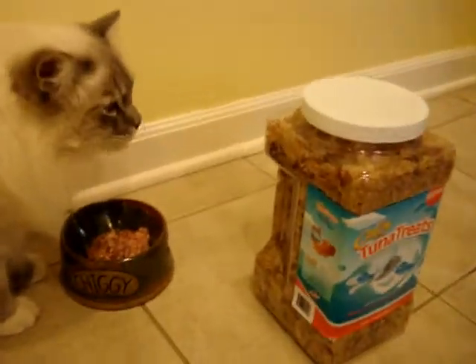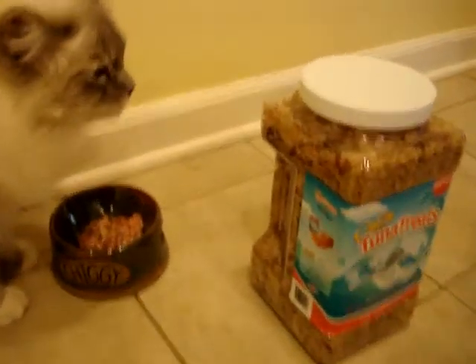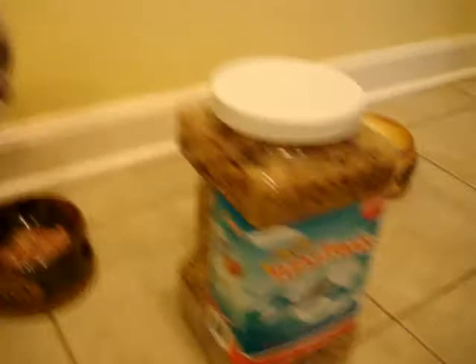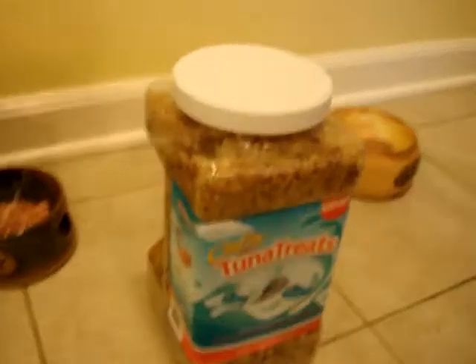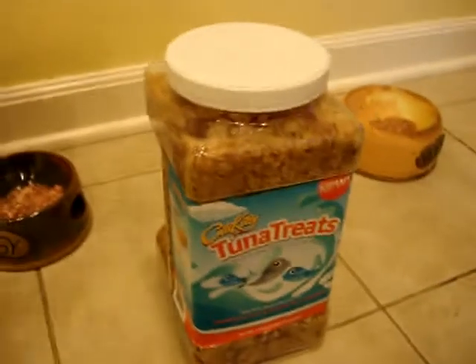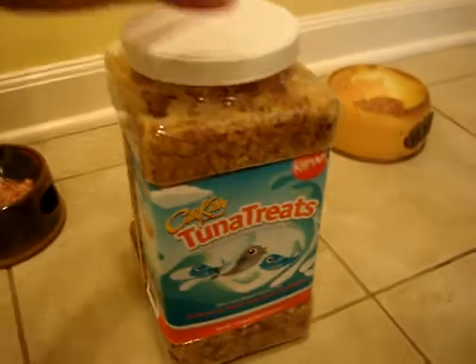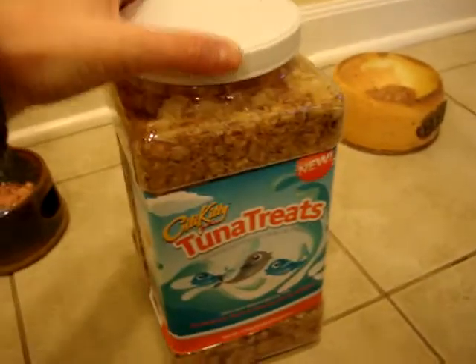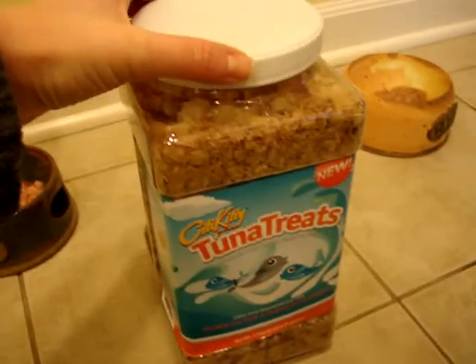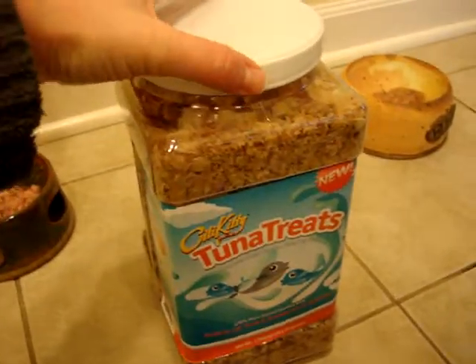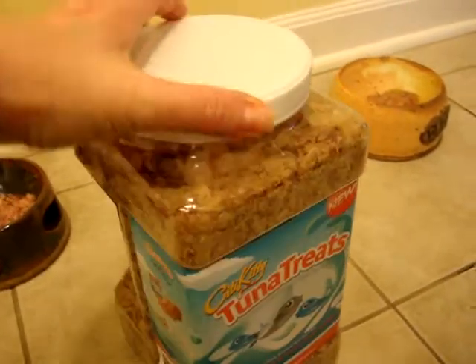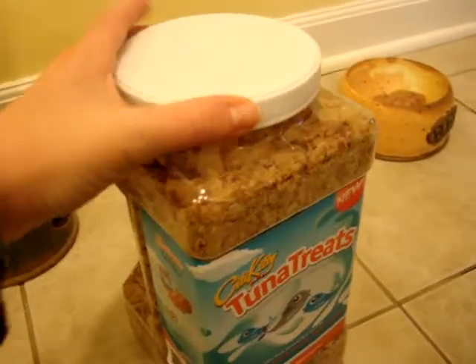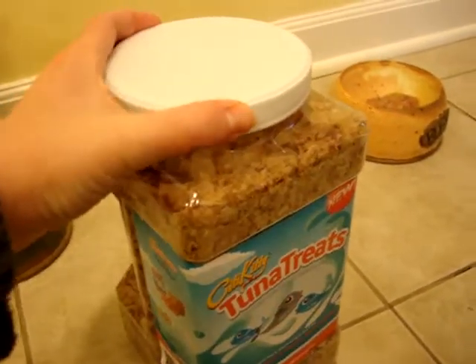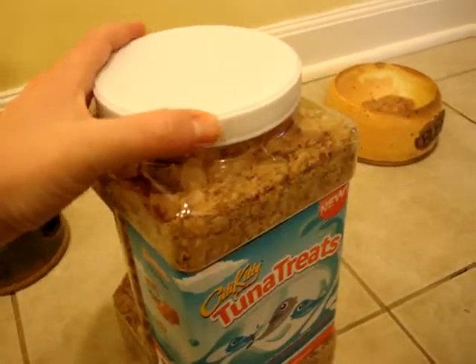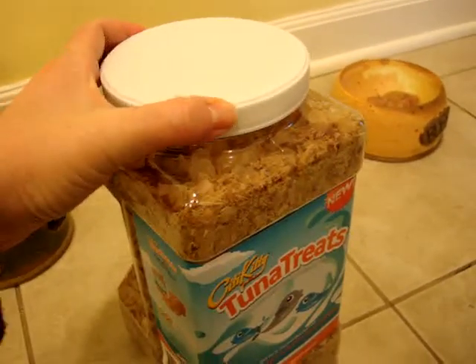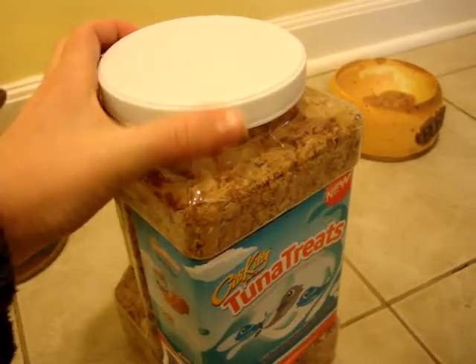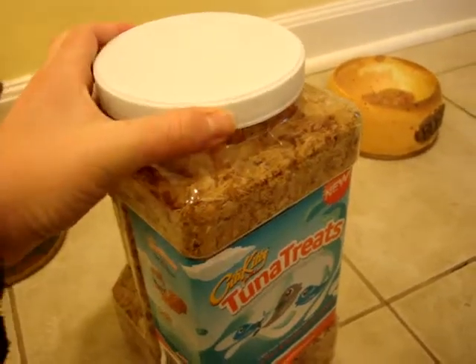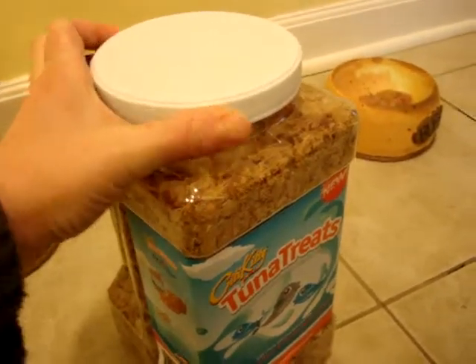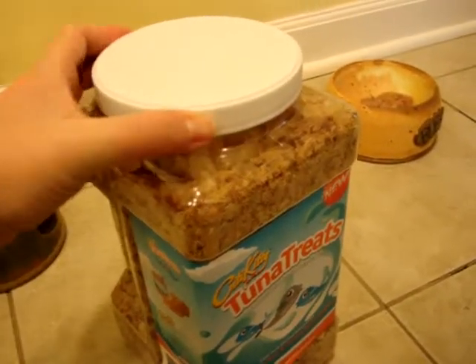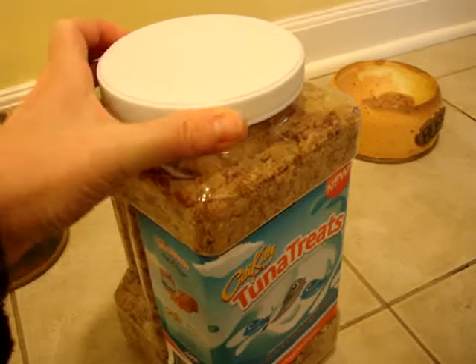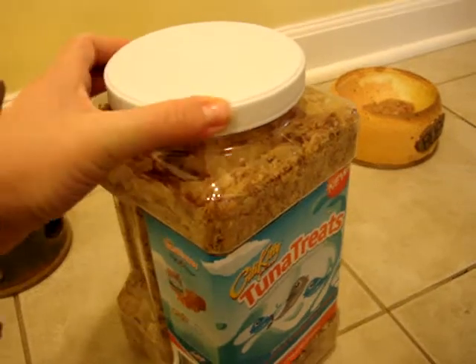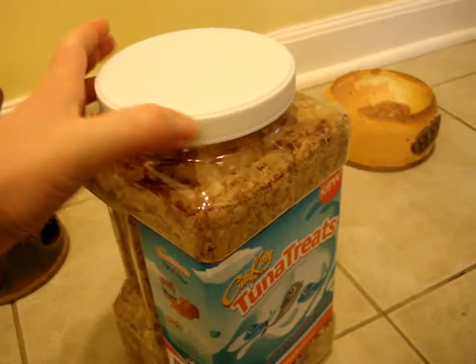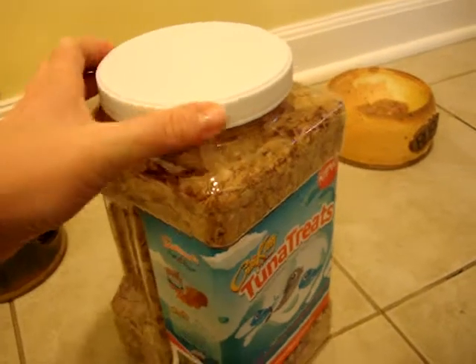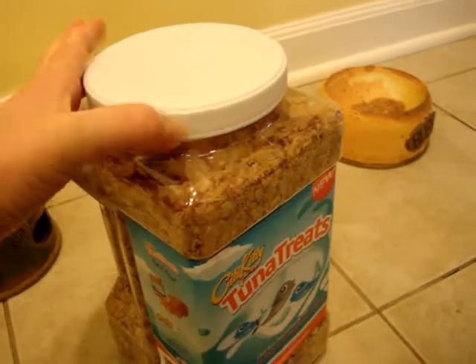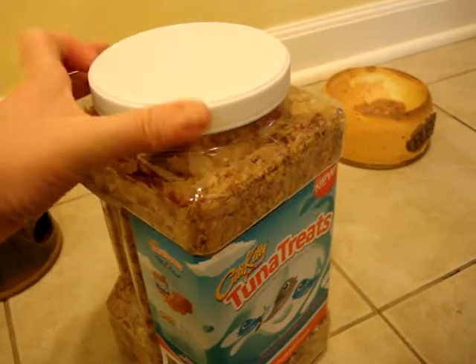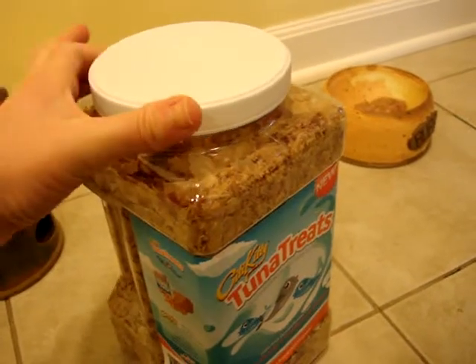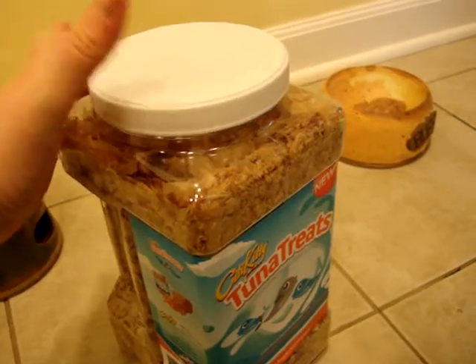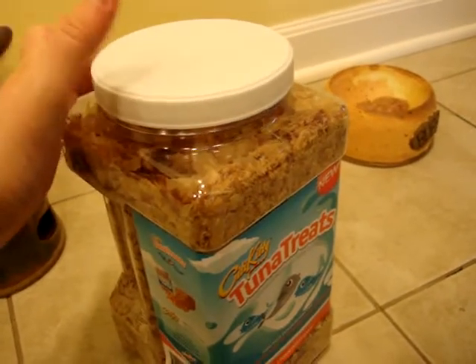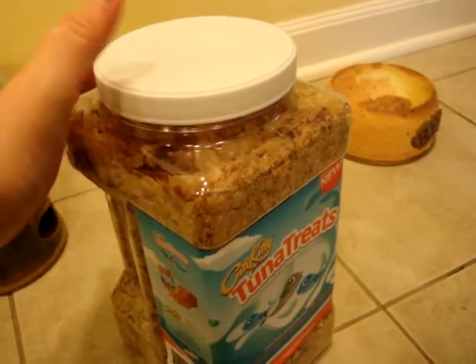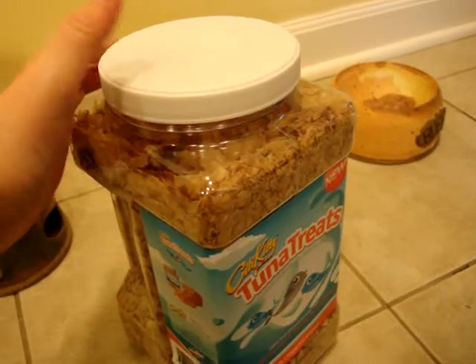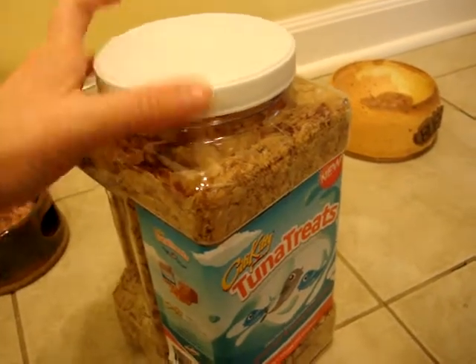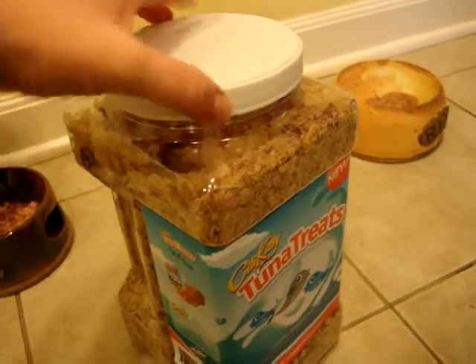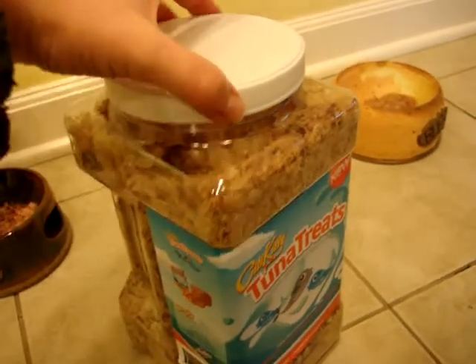This one pound jar has so many shaved bonito tuna flakes in it that I think it's going to take us months and months and months to get through them all.